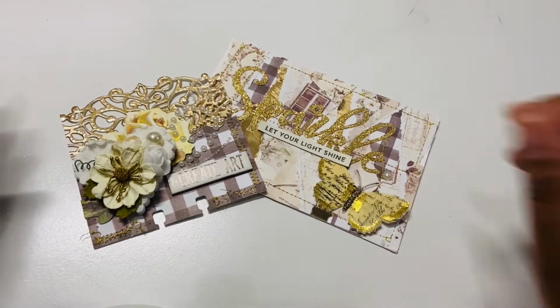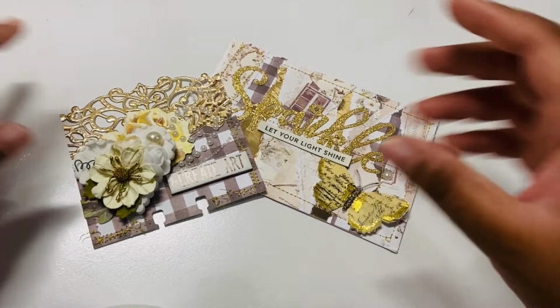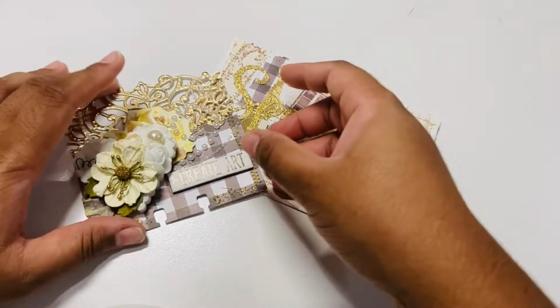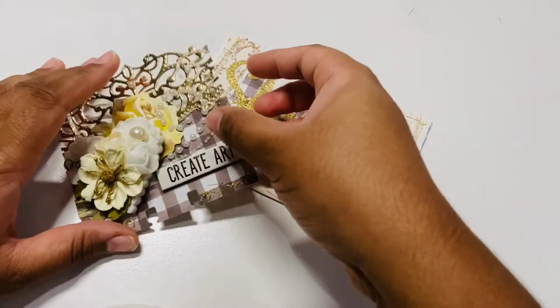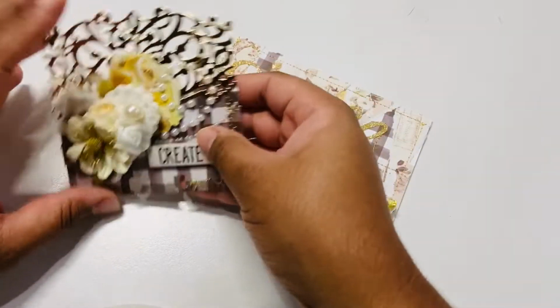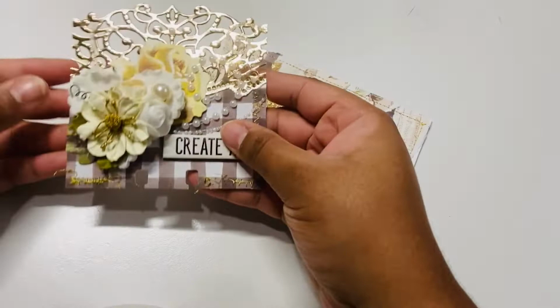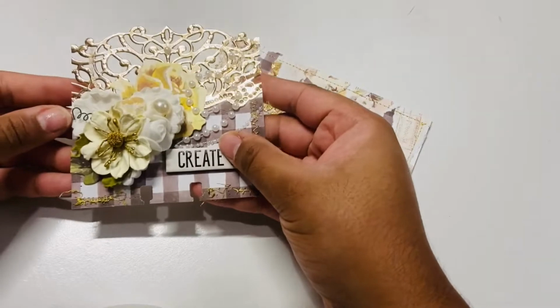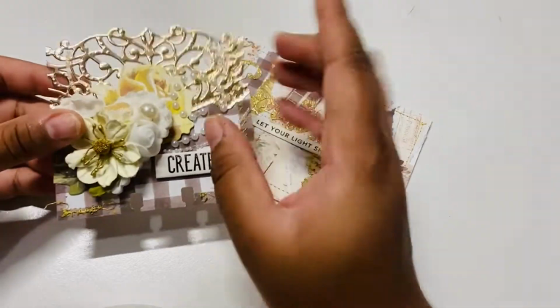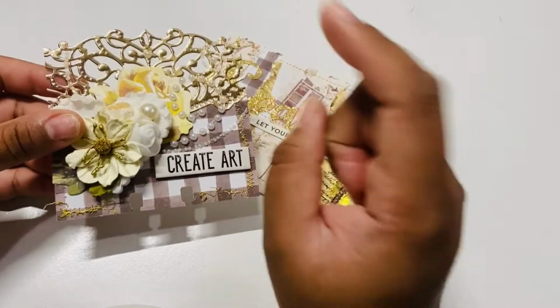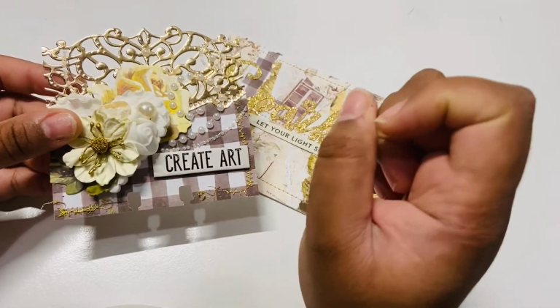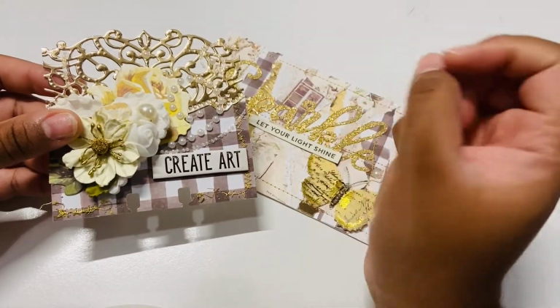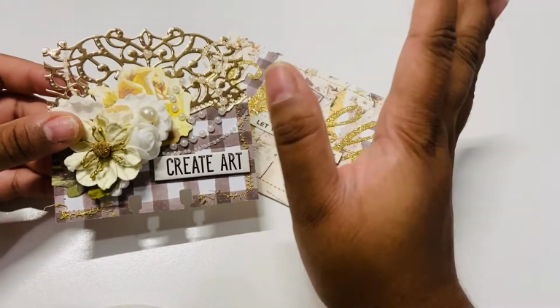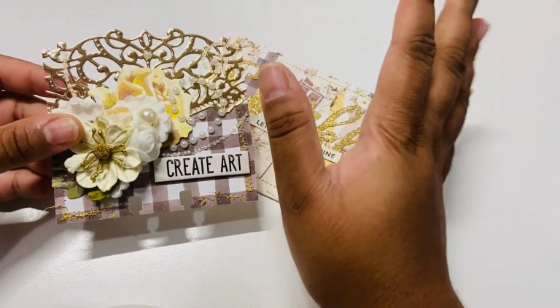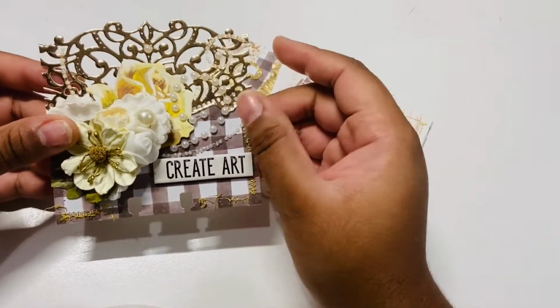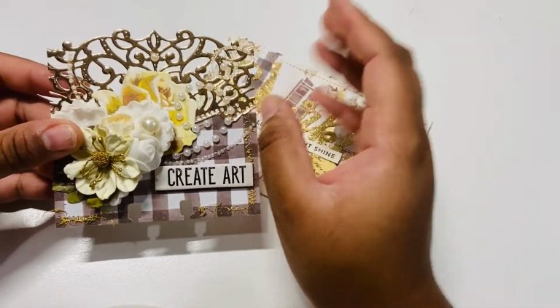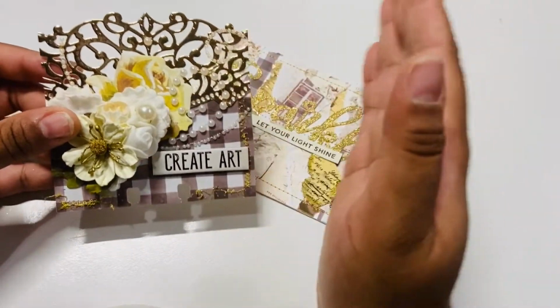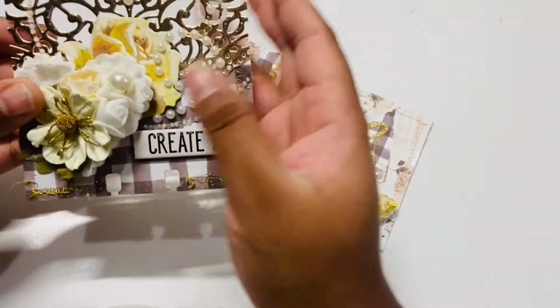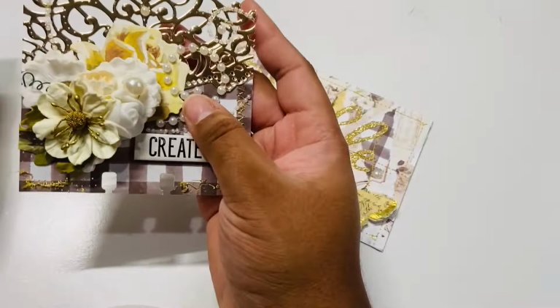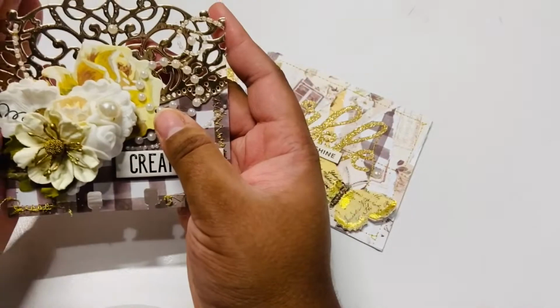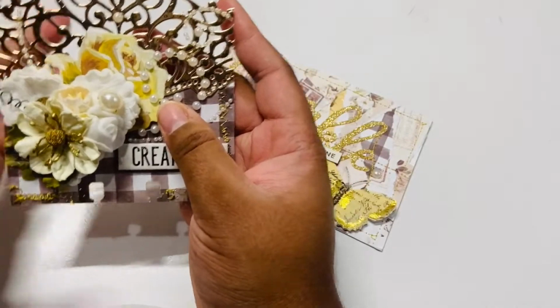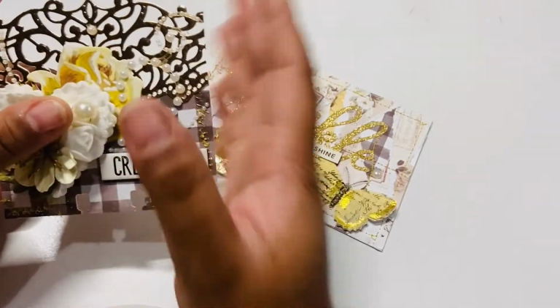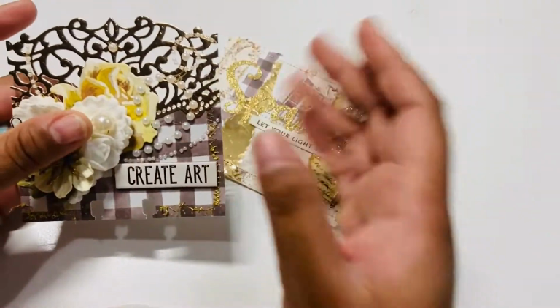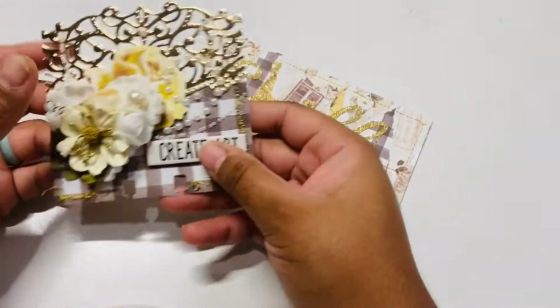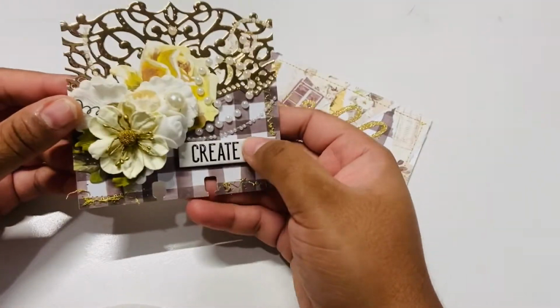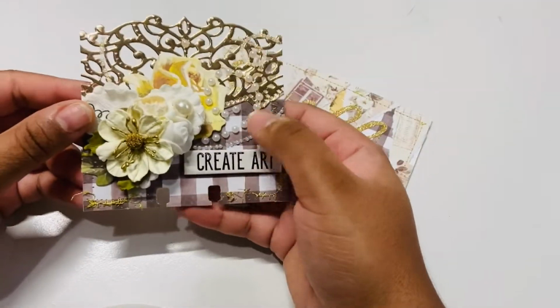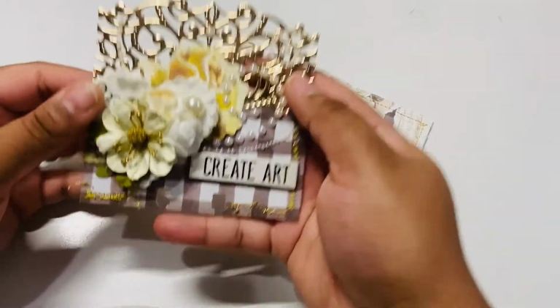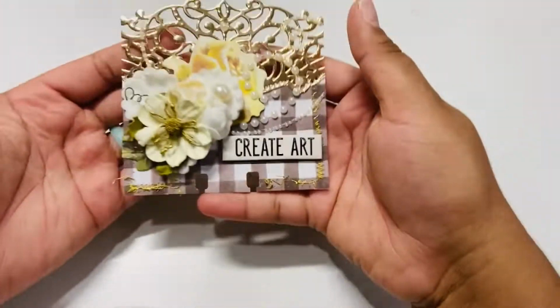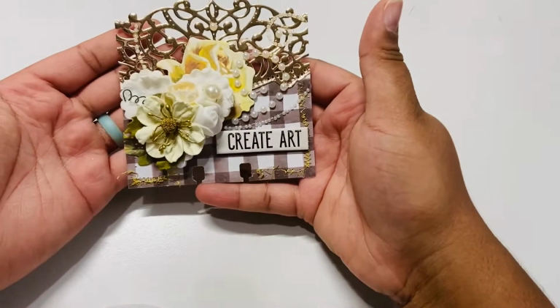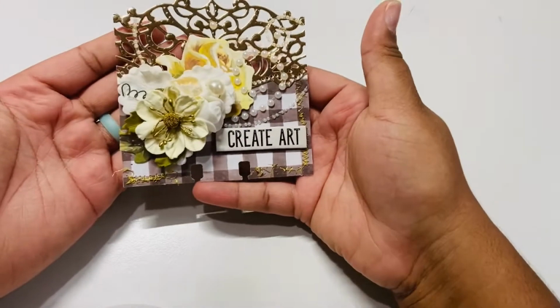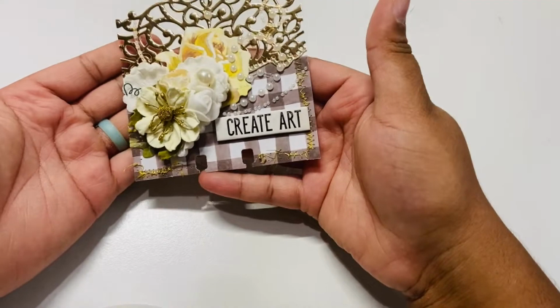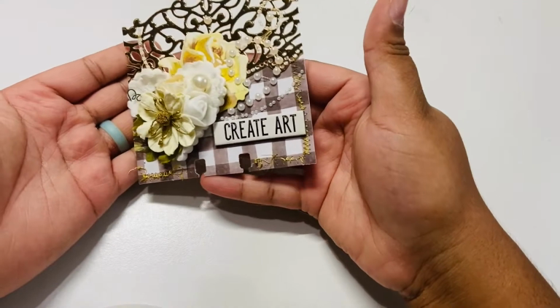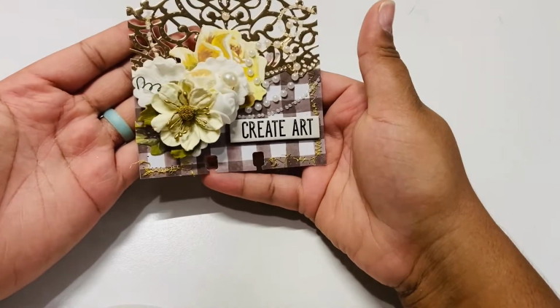For my memory dex card, she is also asking that it be kind of flat because she wants everything to fit within the memory dex card to make sure it fits on her spinner. So I created this memory dex.